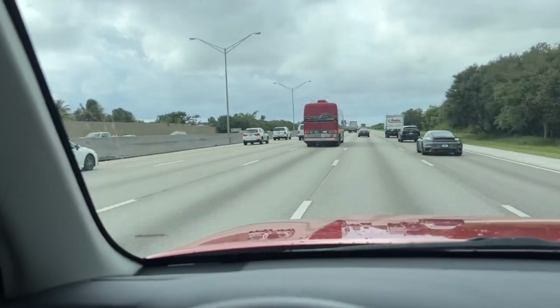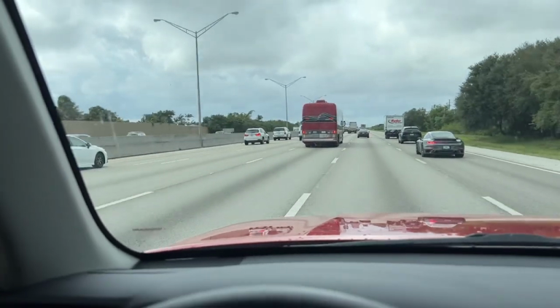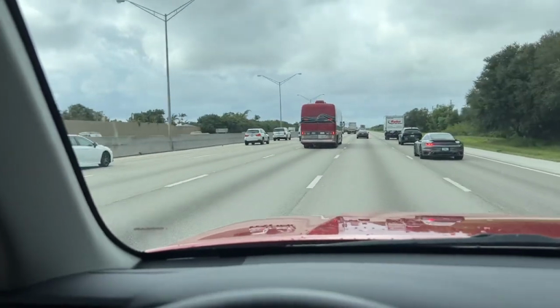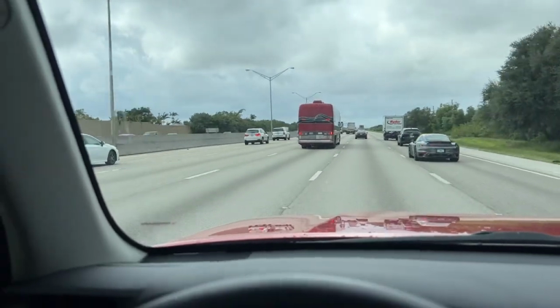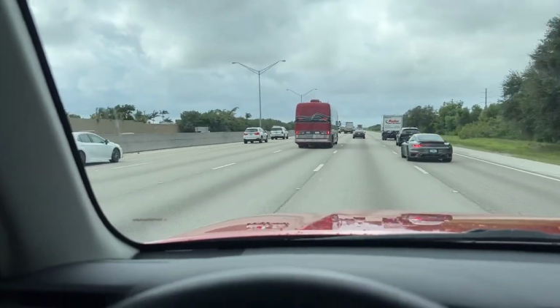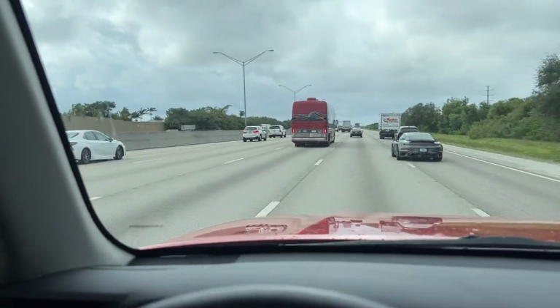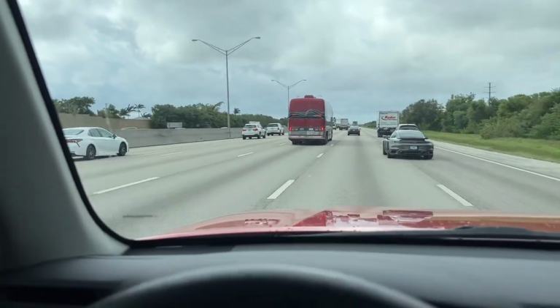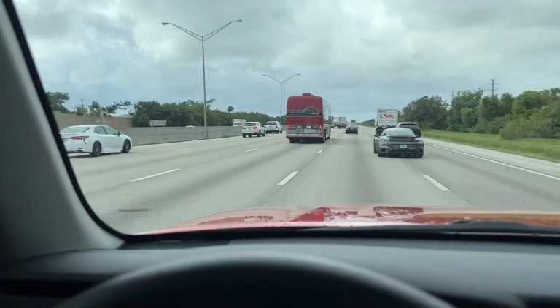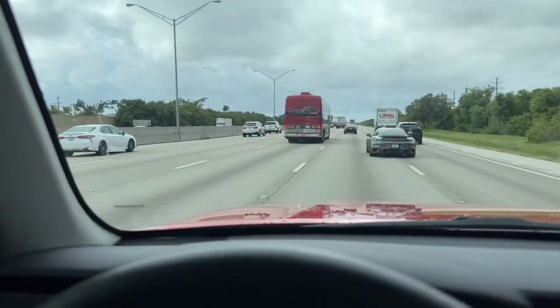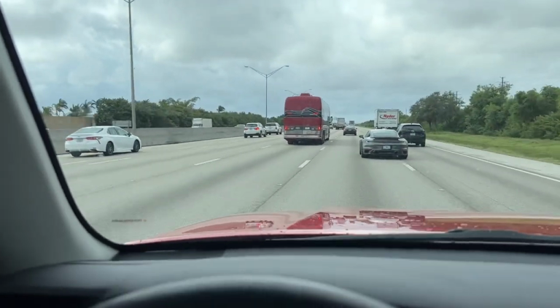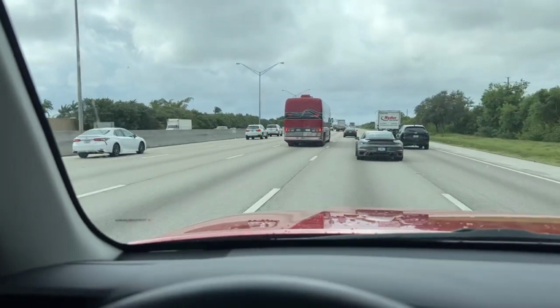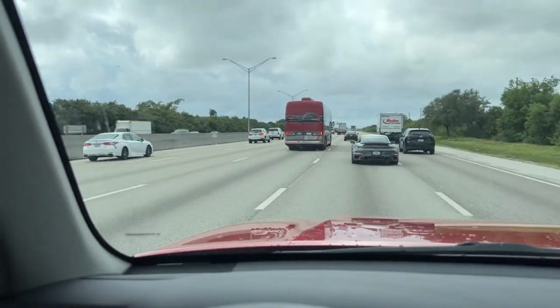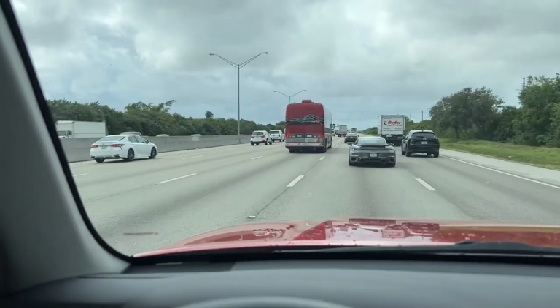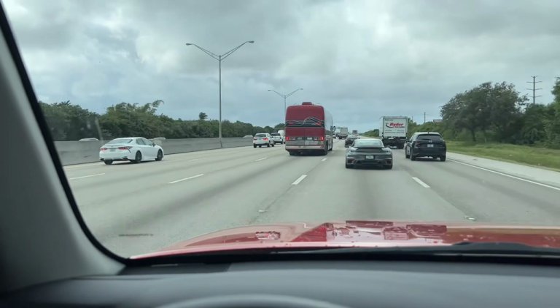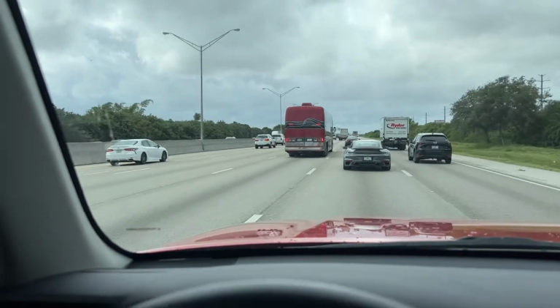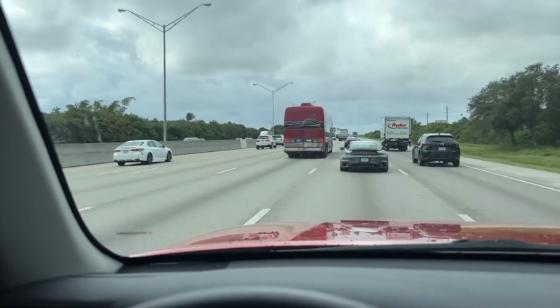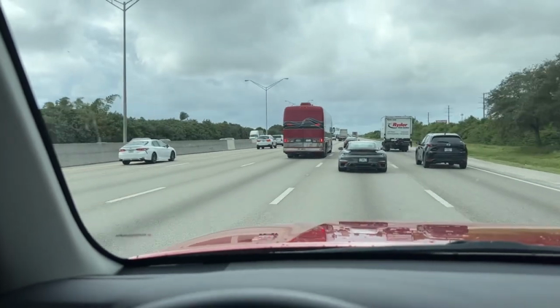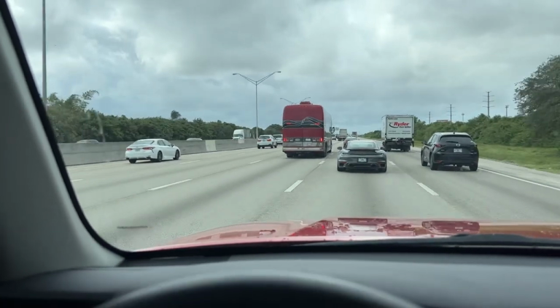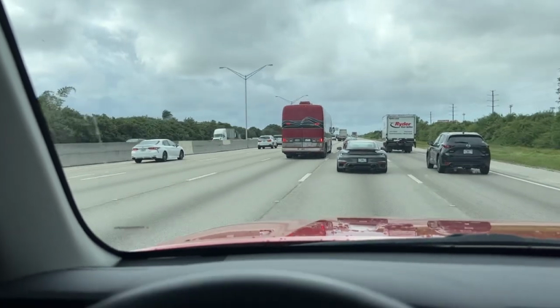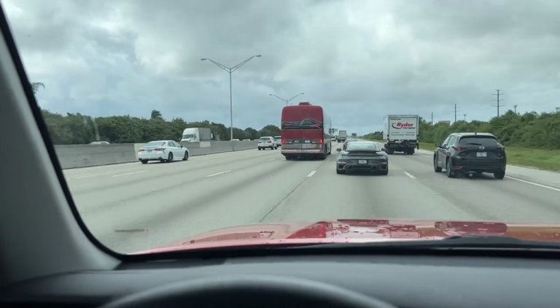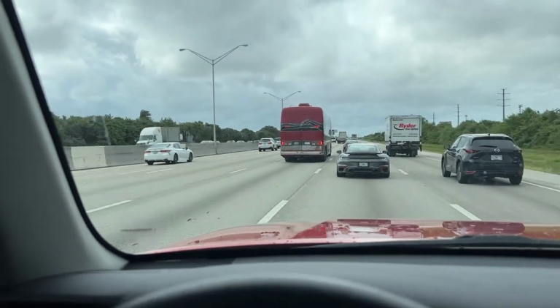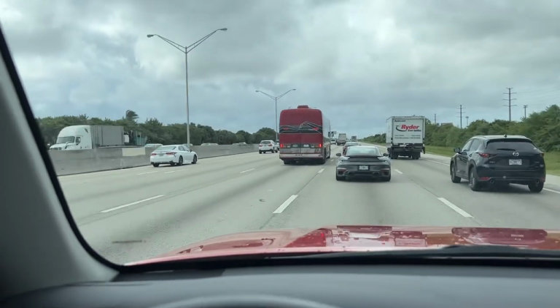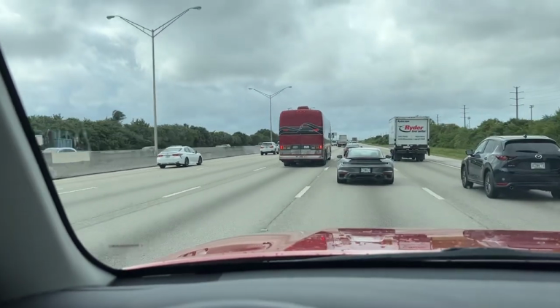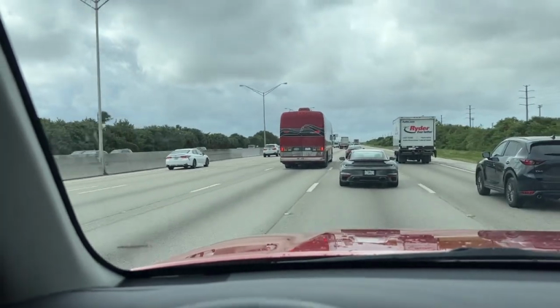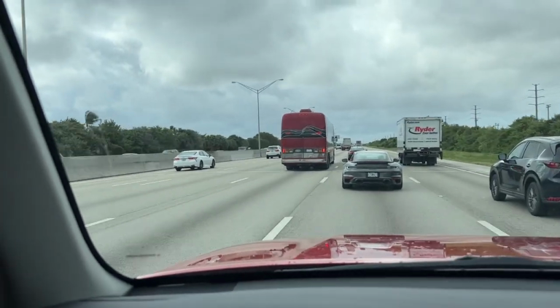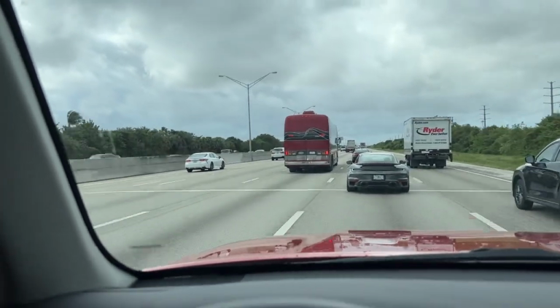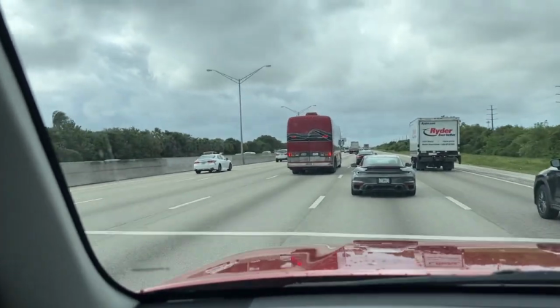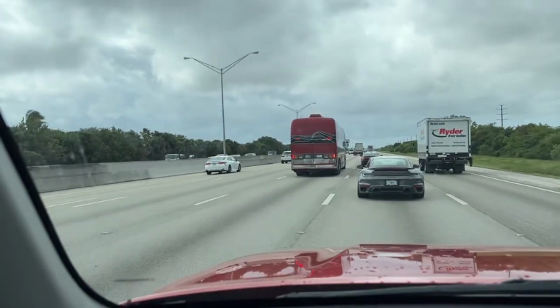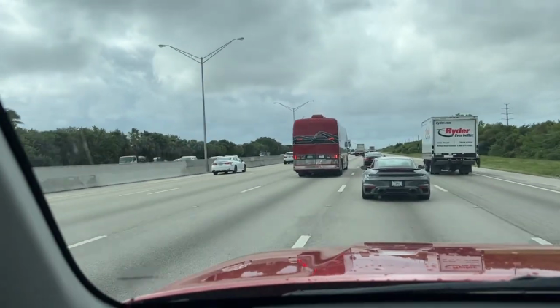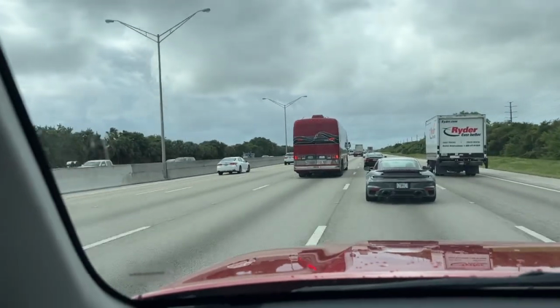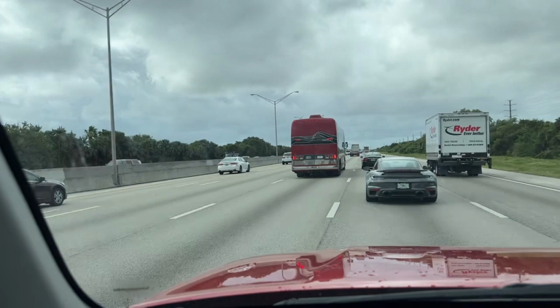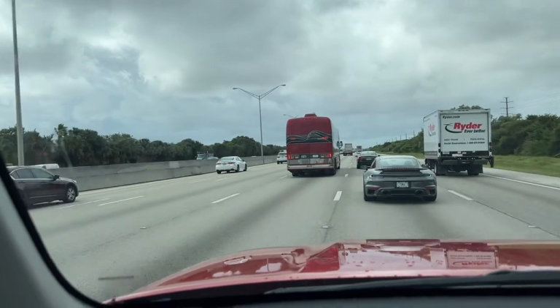Hey, good morning everyone, Sarasota Tim. Check out this Prevost — a big old diesel pusher bus. Pretty nice.